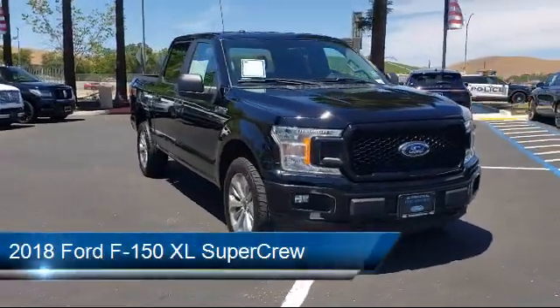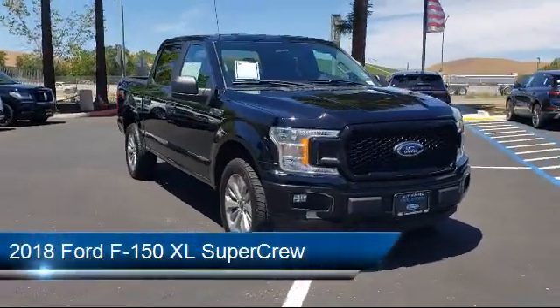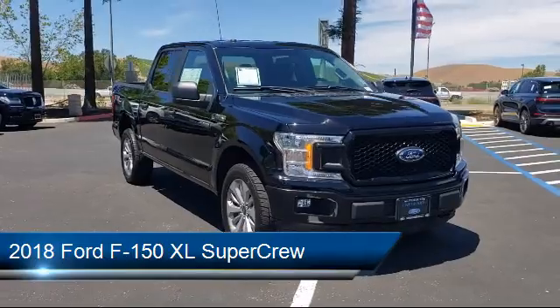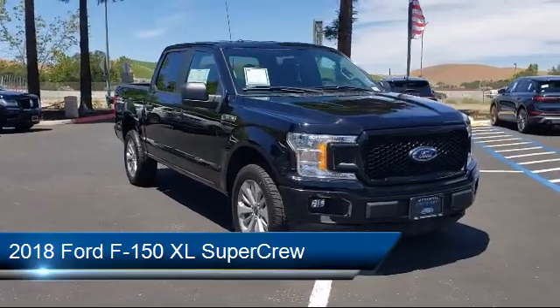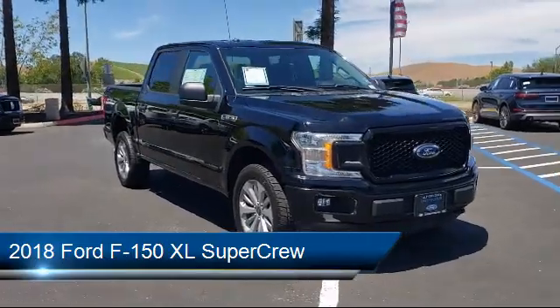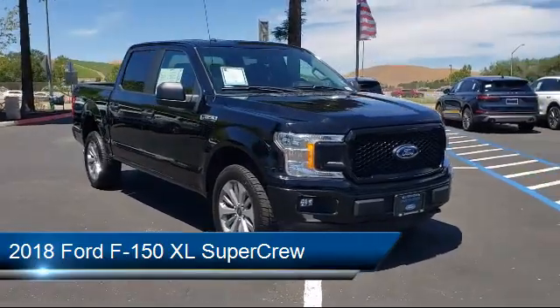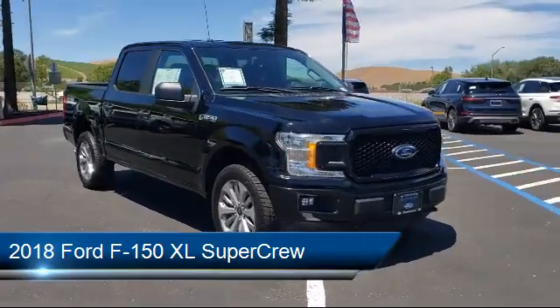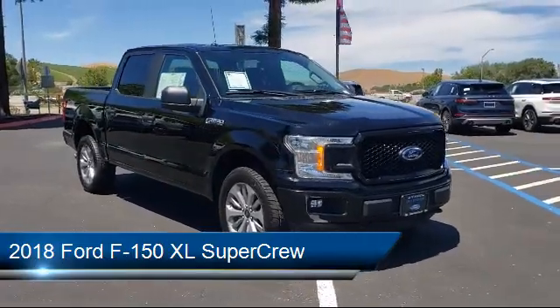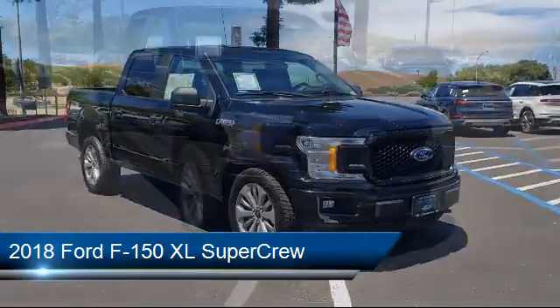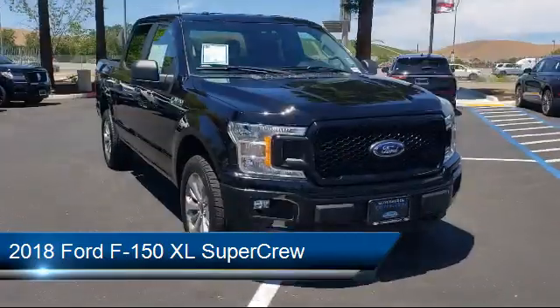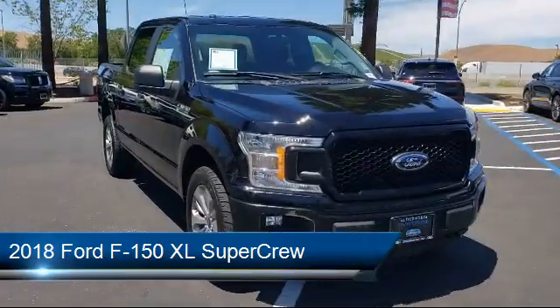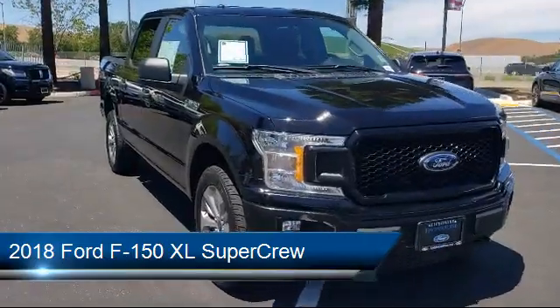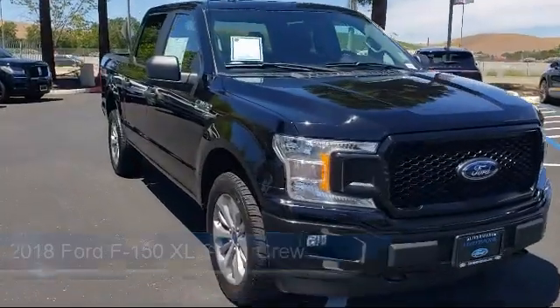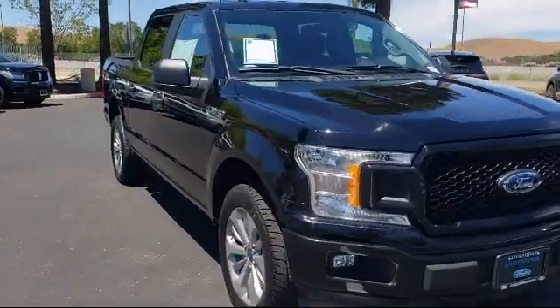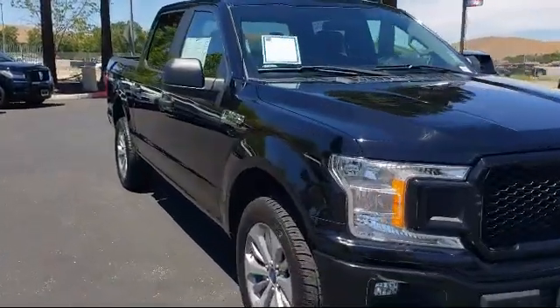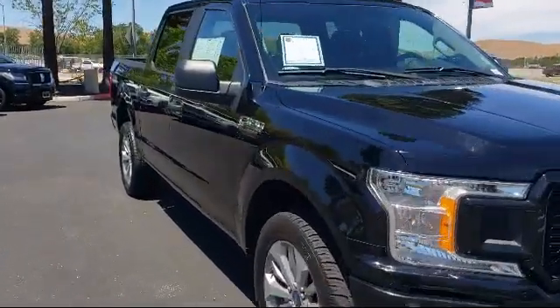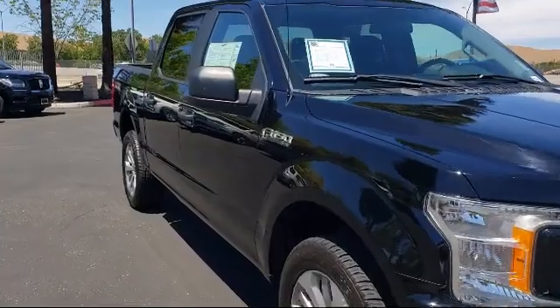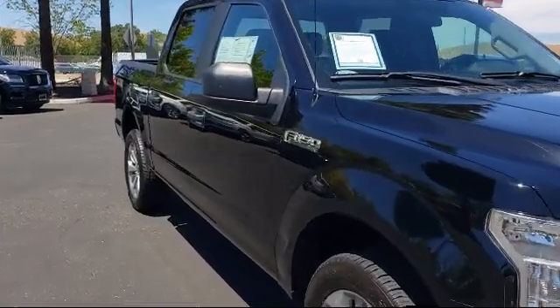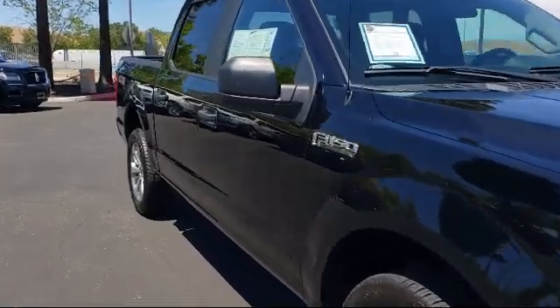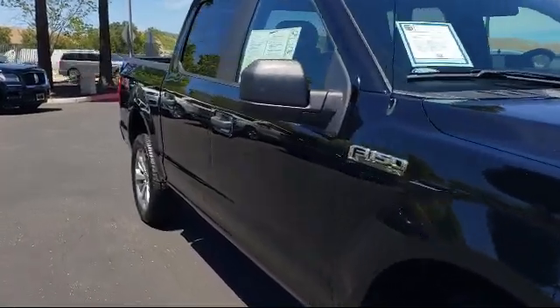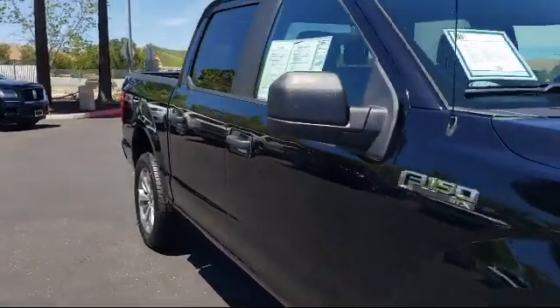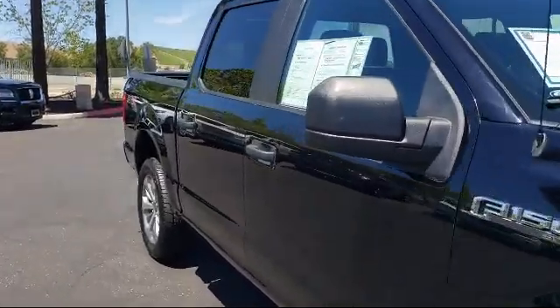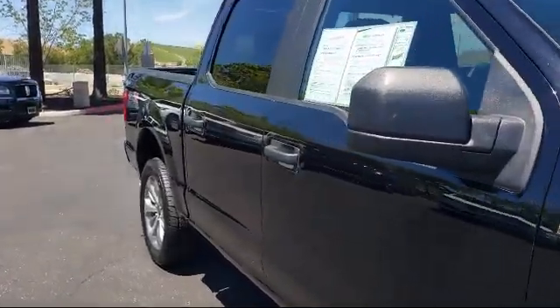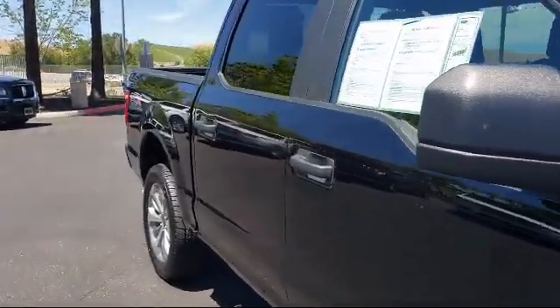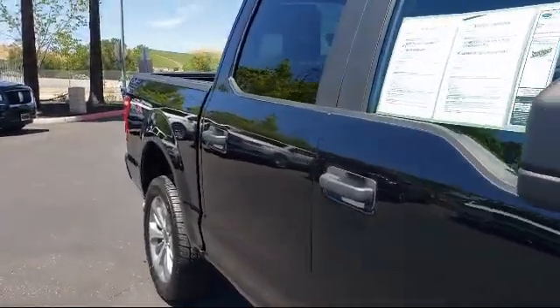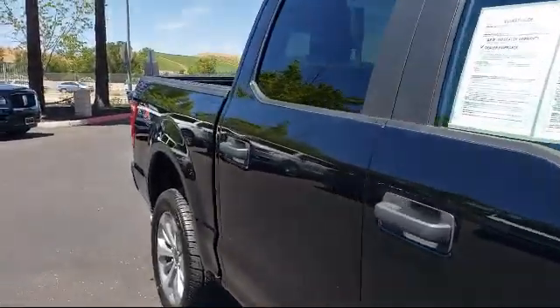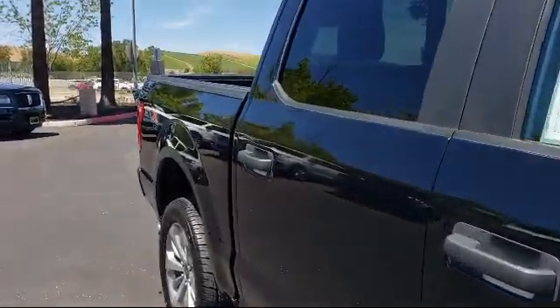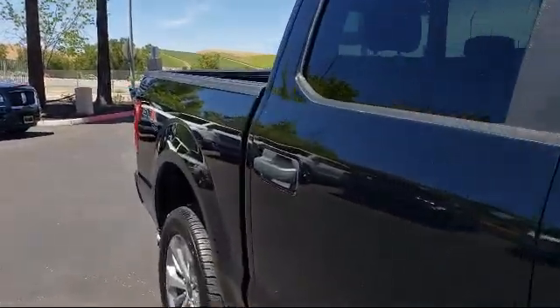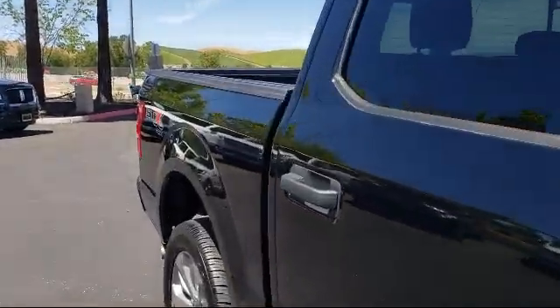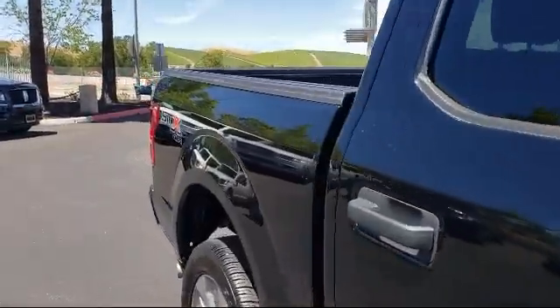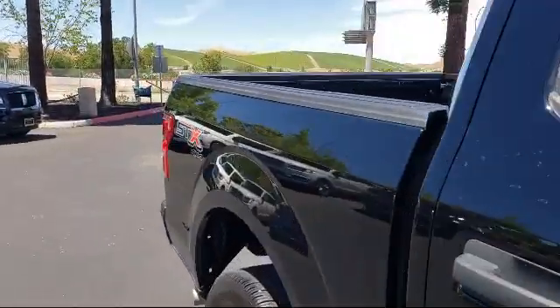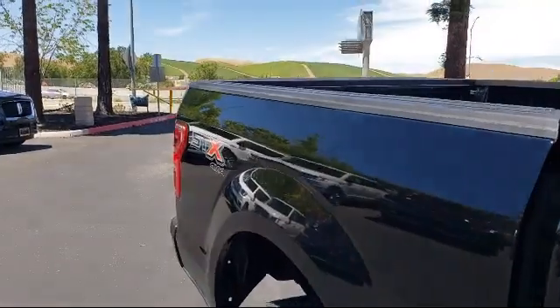It comes equipped with split fold-down rear seat, privacy glass, XL power equipment group, and rear window fixed privacy glass, and a tire pressure monitoring system.